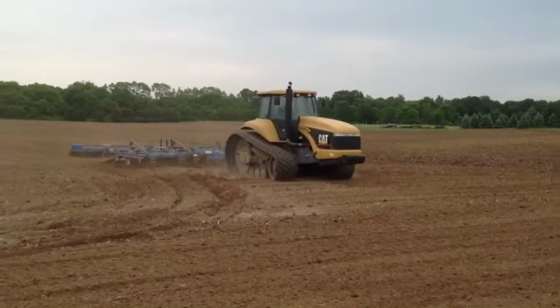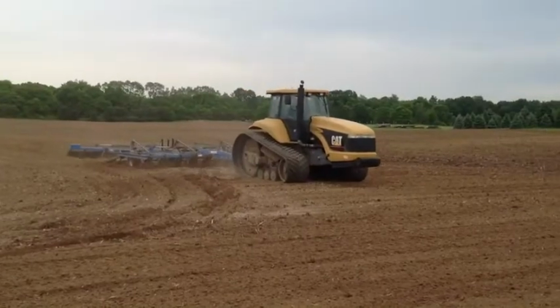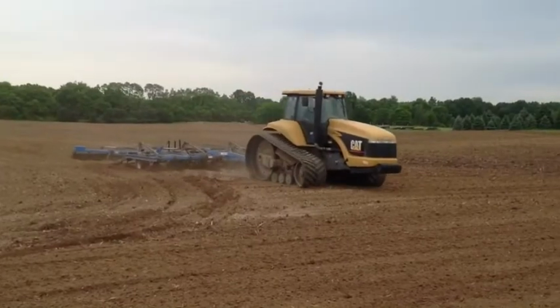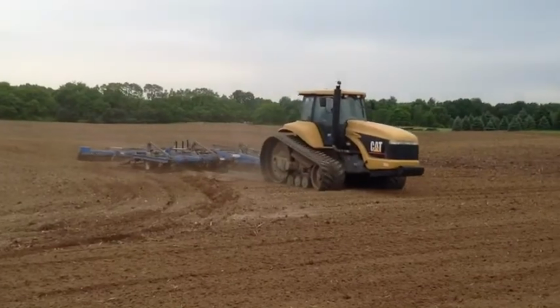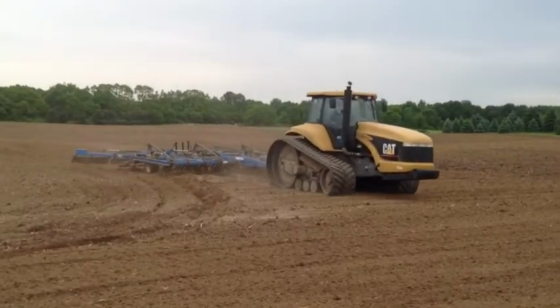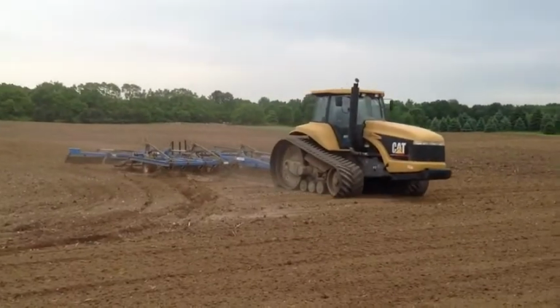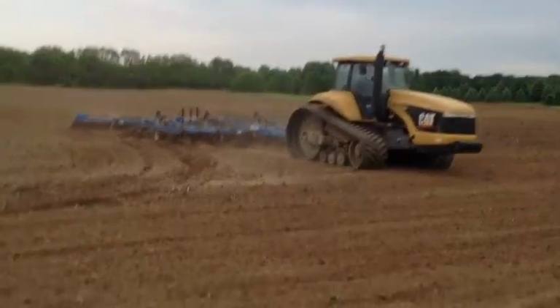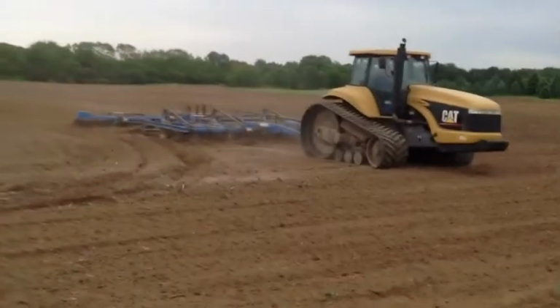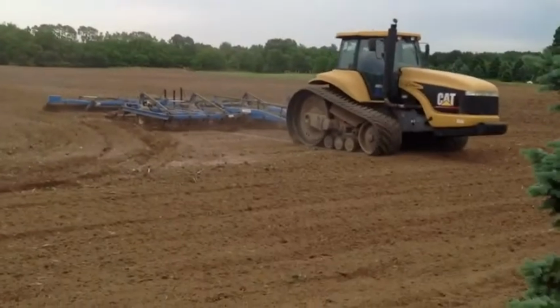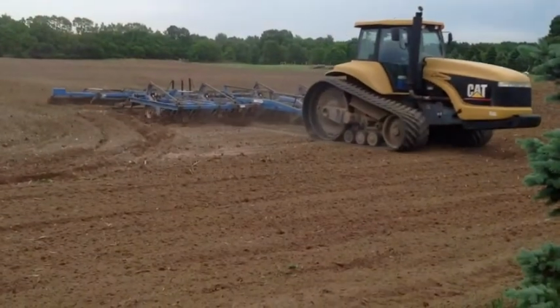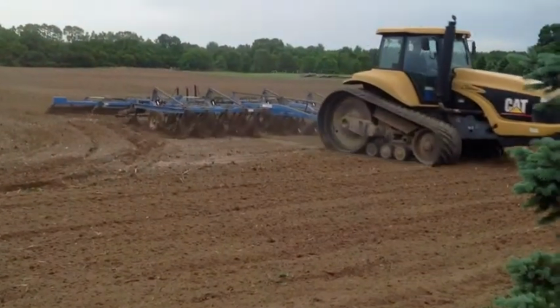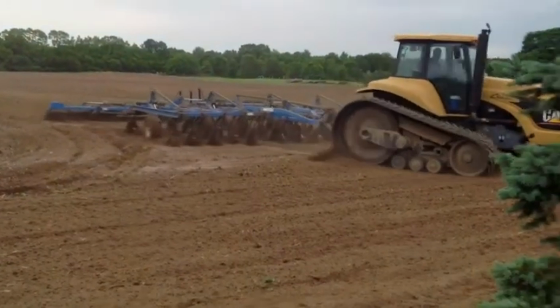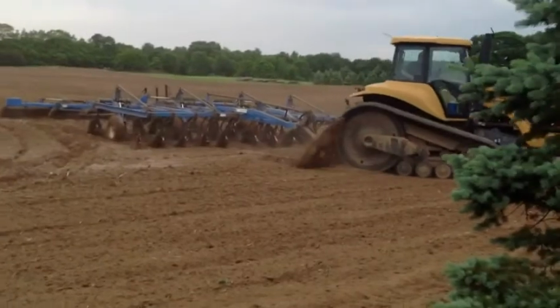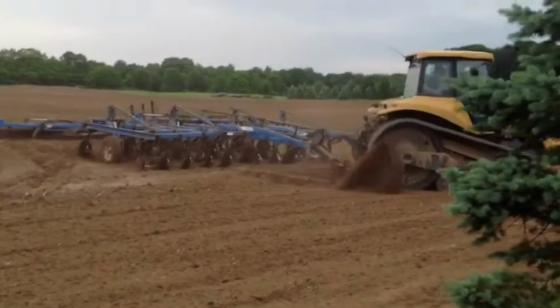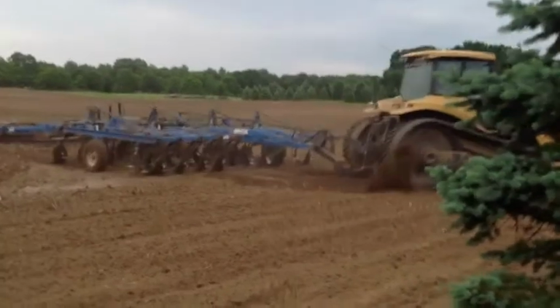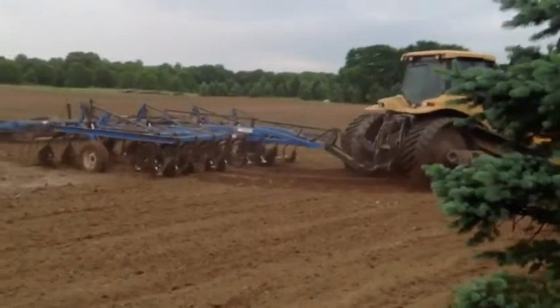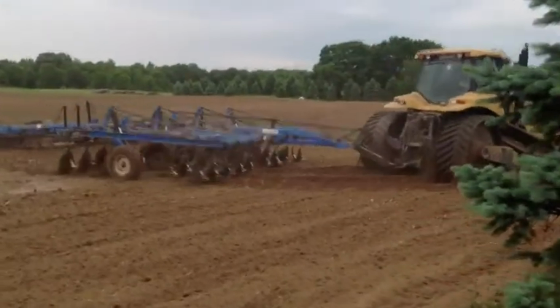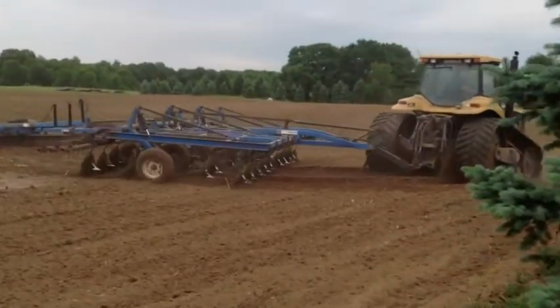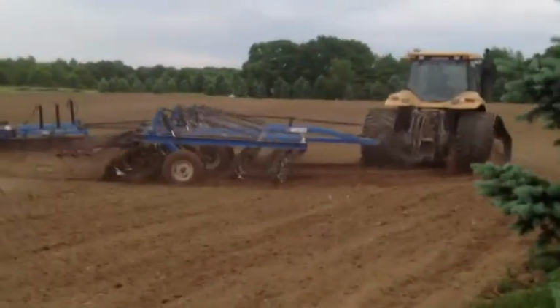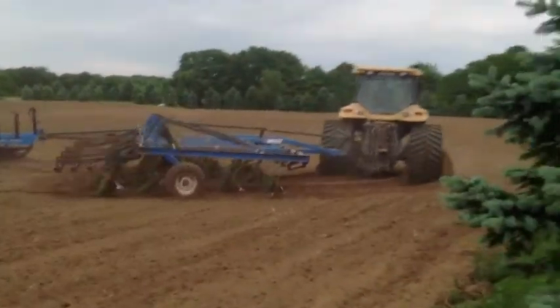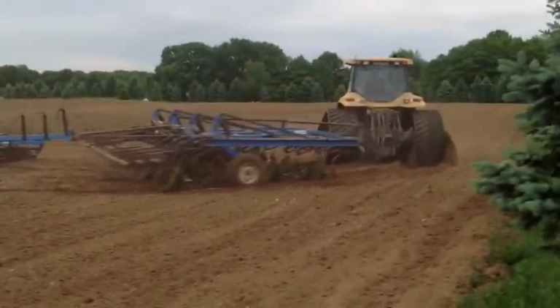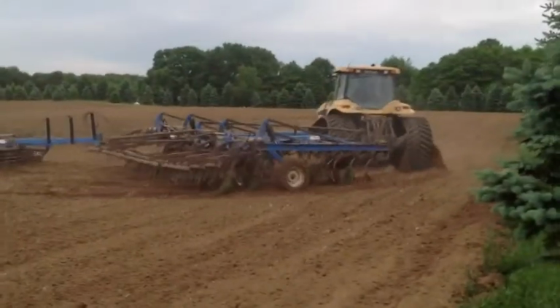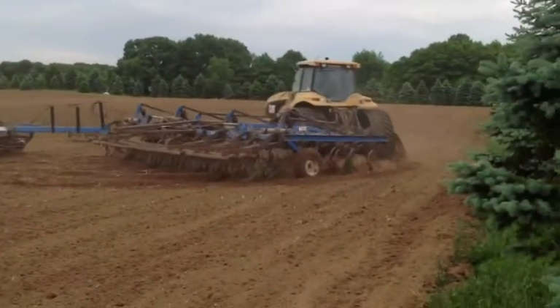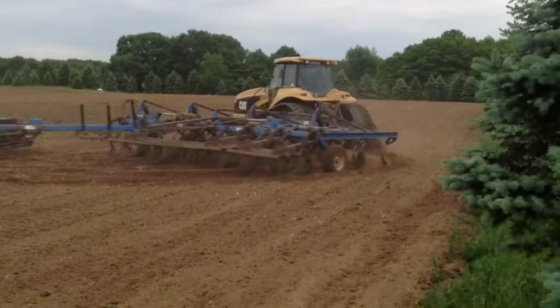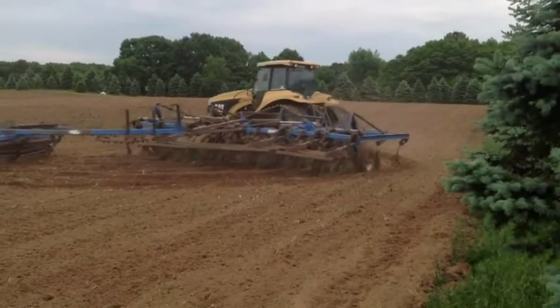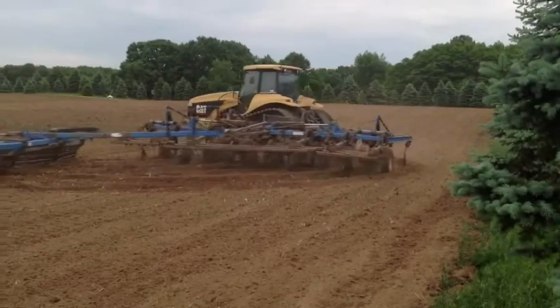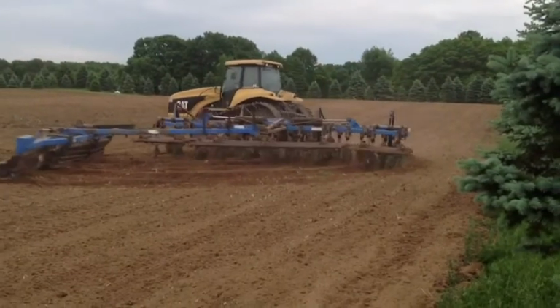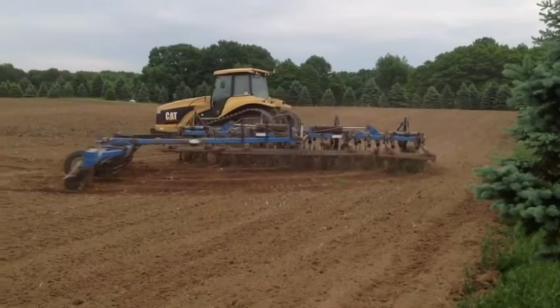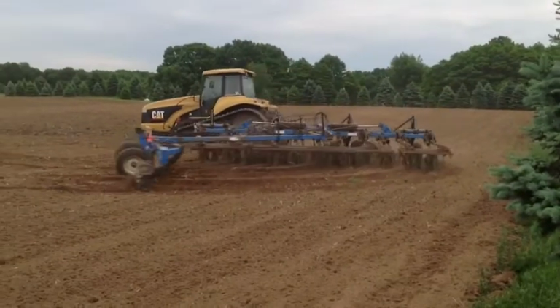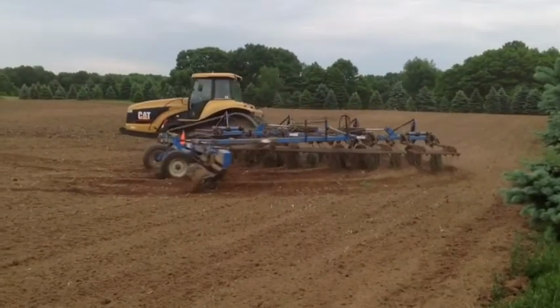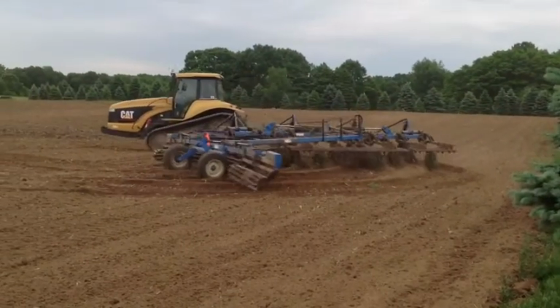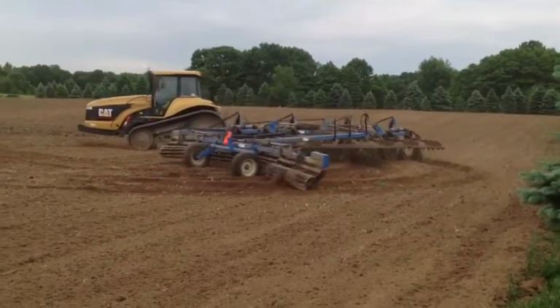Then in late spring it's time to plow the old maze down and start preparing it for the new maze. This machine is cultivating the soil and the rollers at the end are making a nice smooth seedbed for the planter to go through.